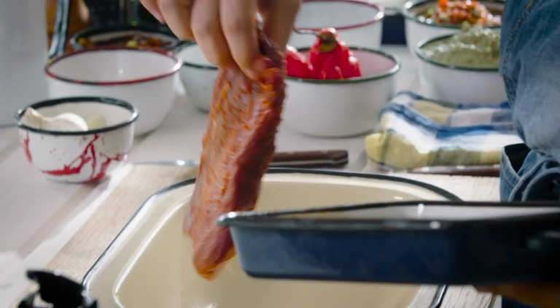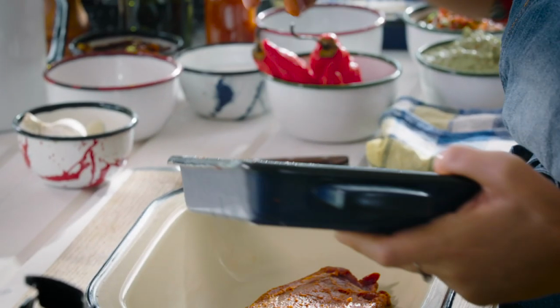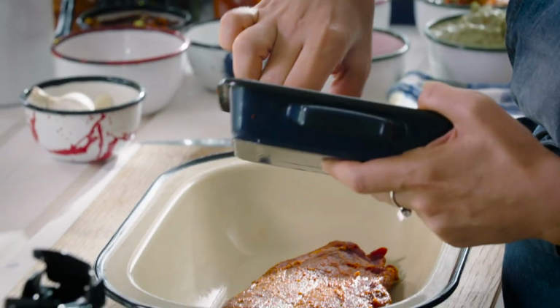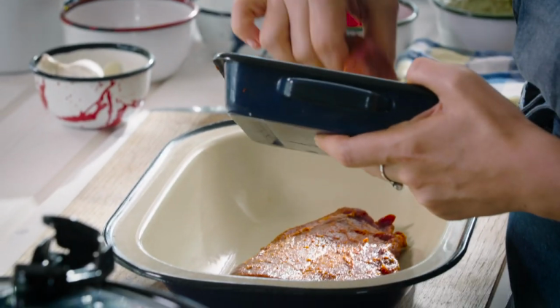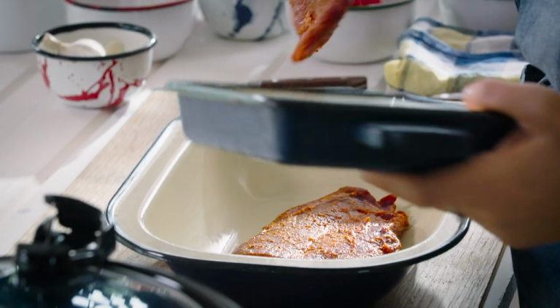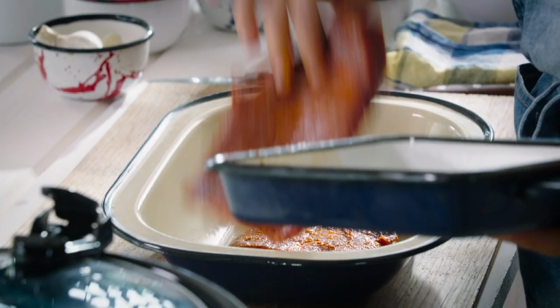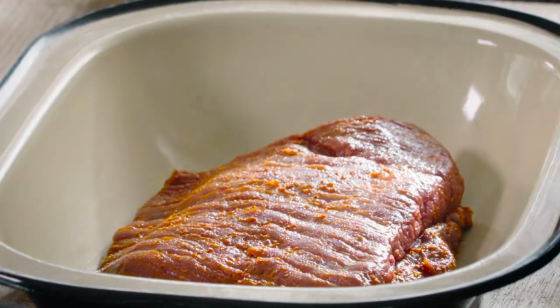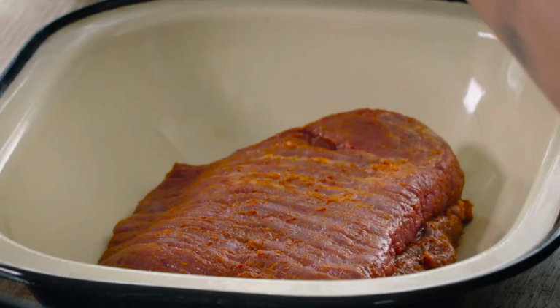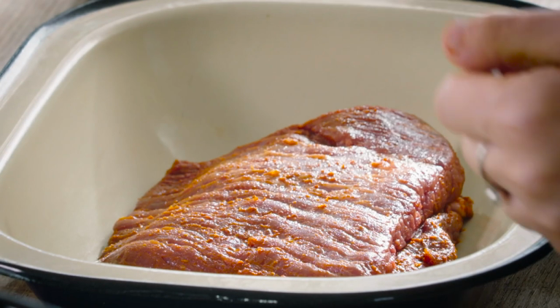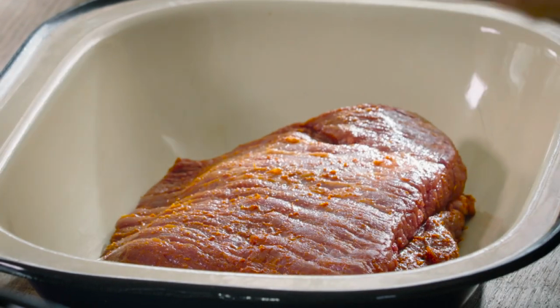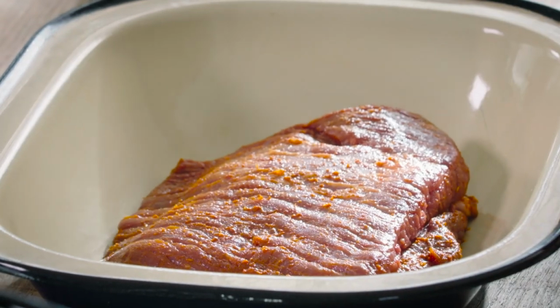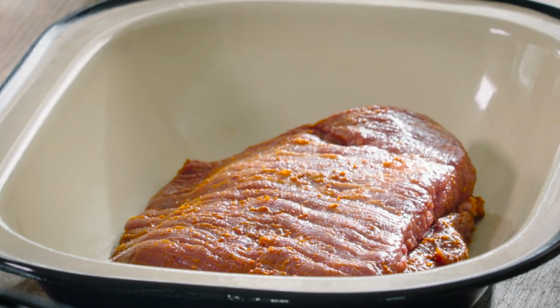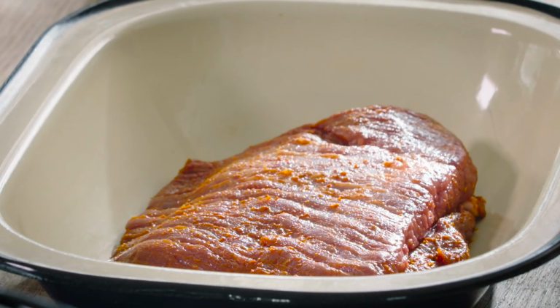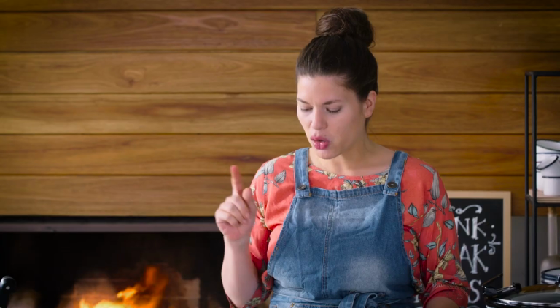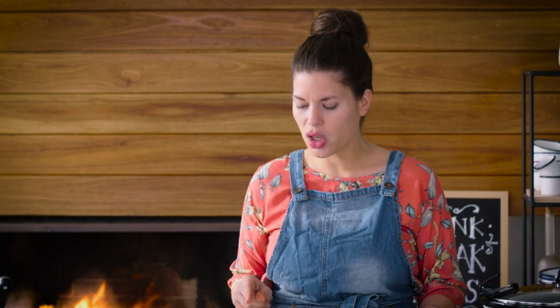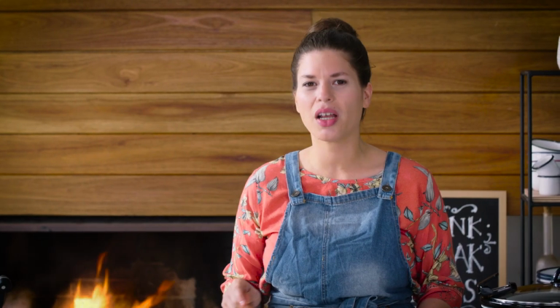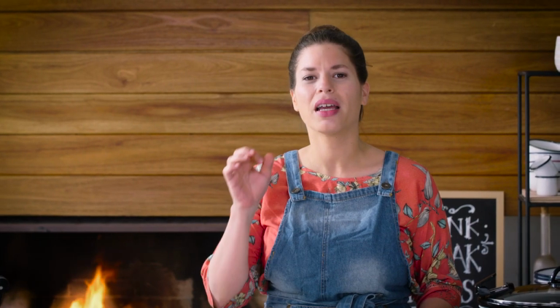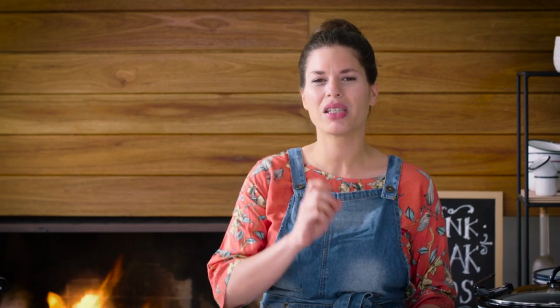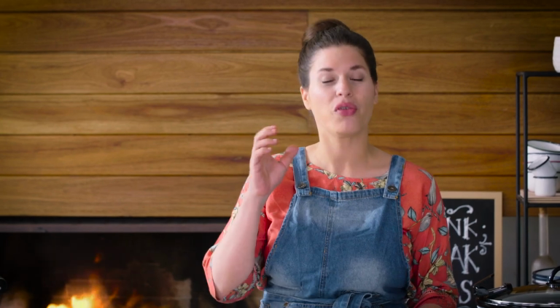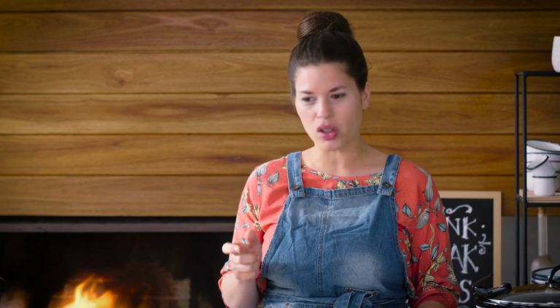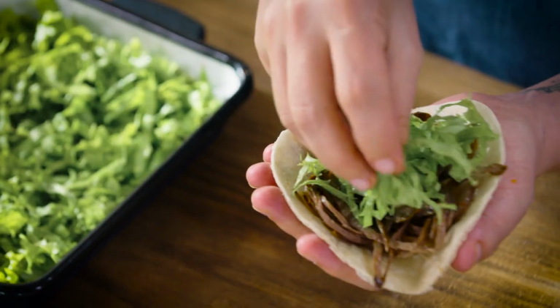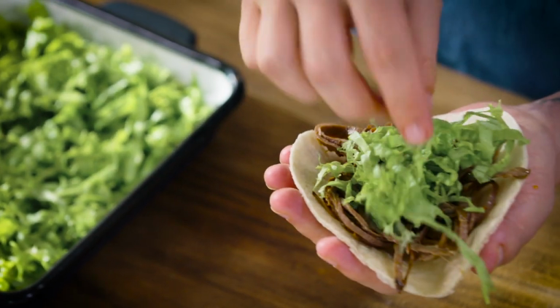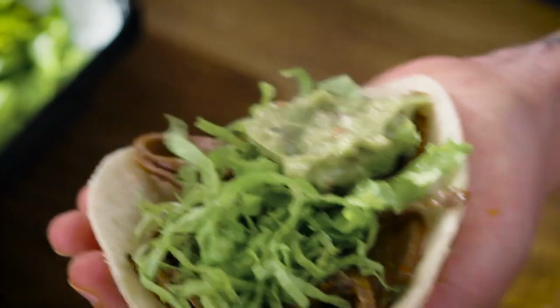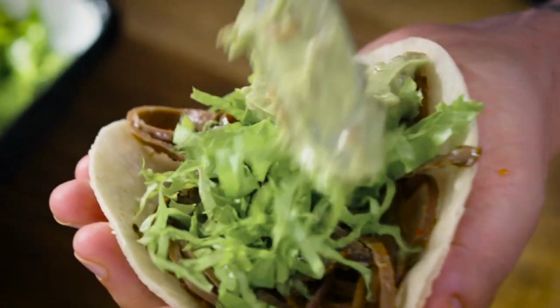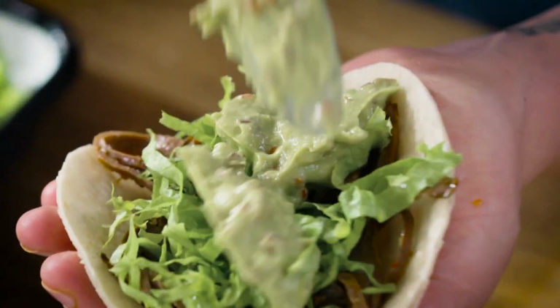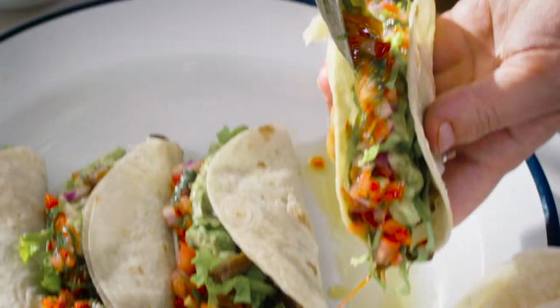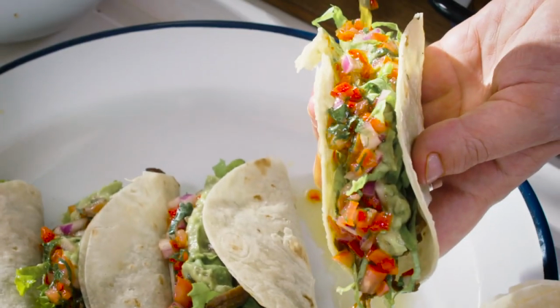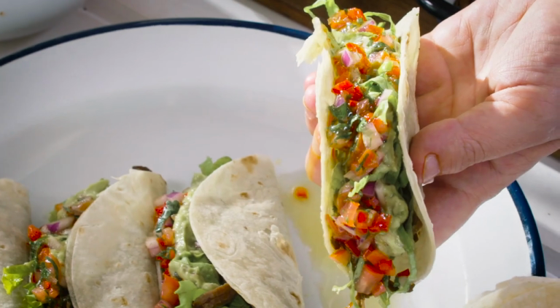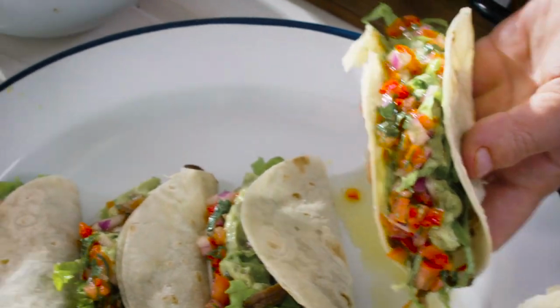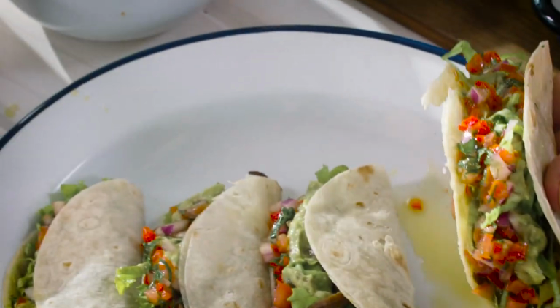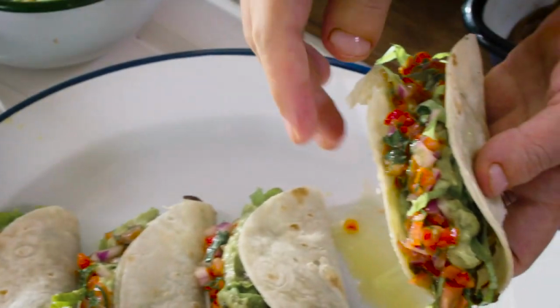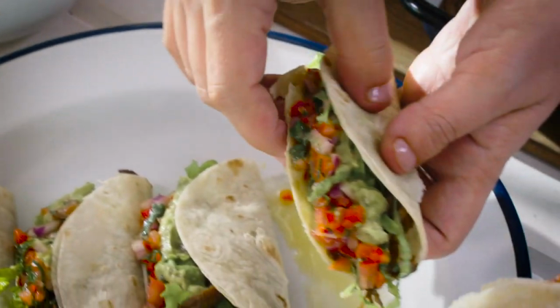Here we are using Verde 100% grass-fed flank steak. We're gonna use it with a recipe of tacos with some lechos, guacamole, and pico de gallo that it's gonna work beautifully with this meat.